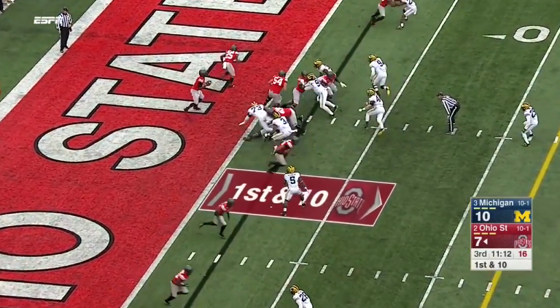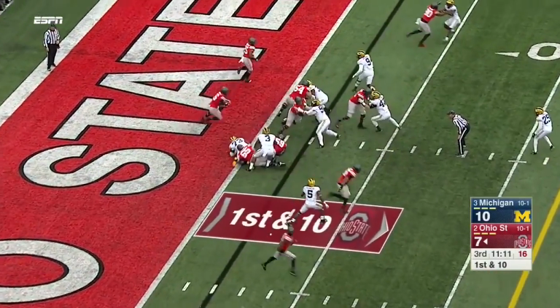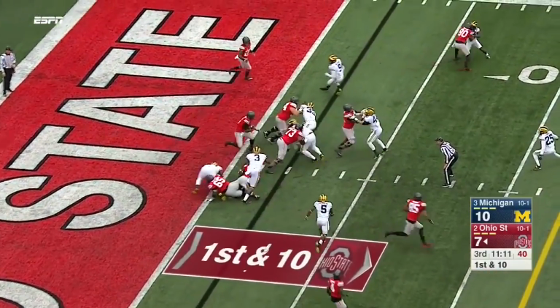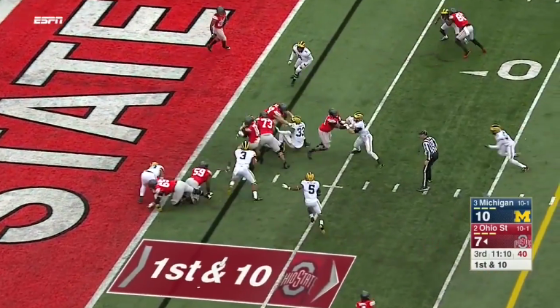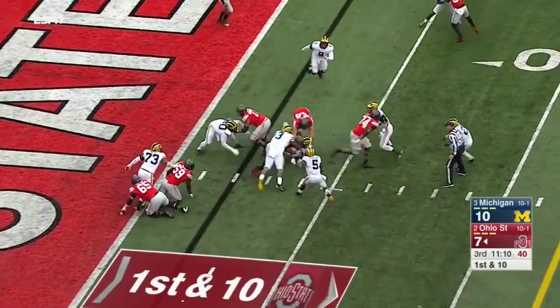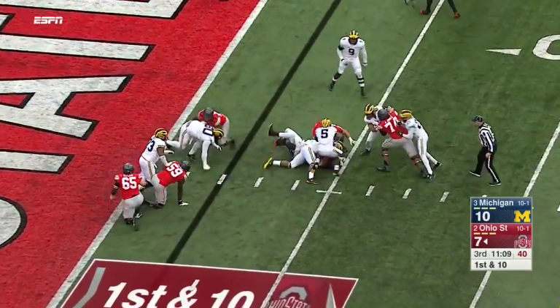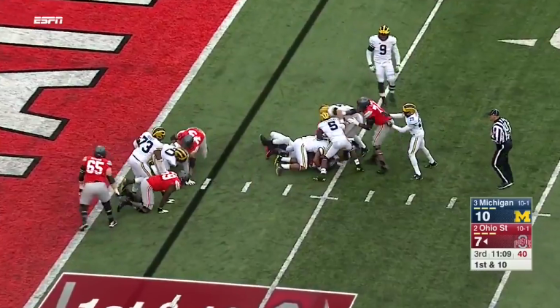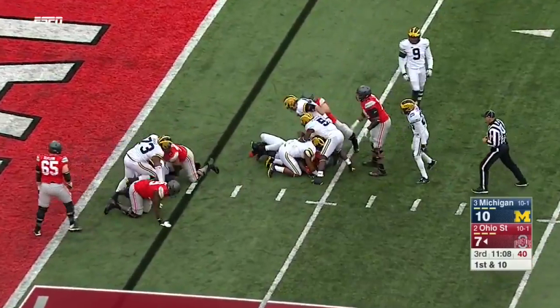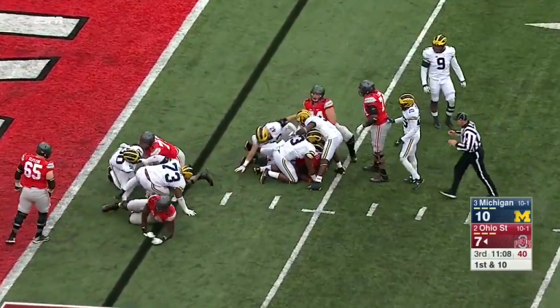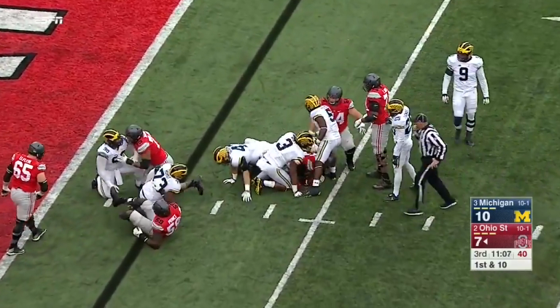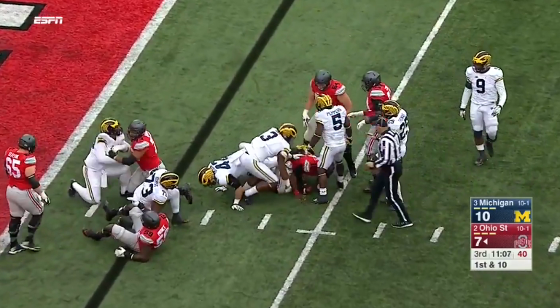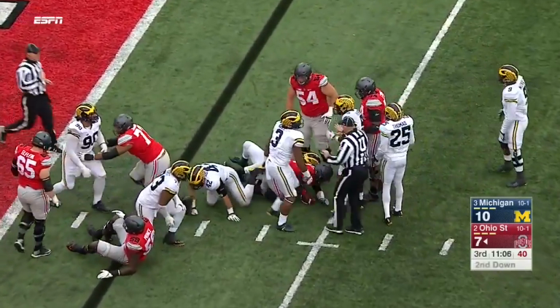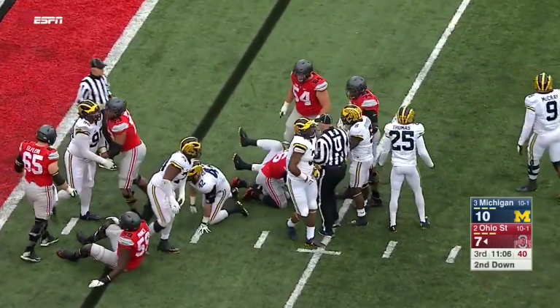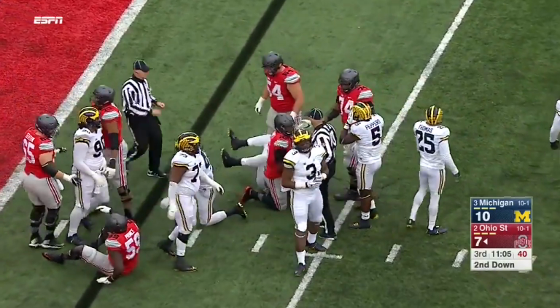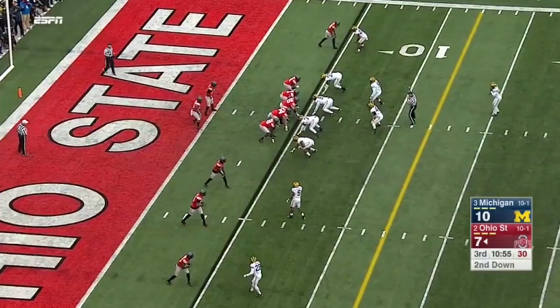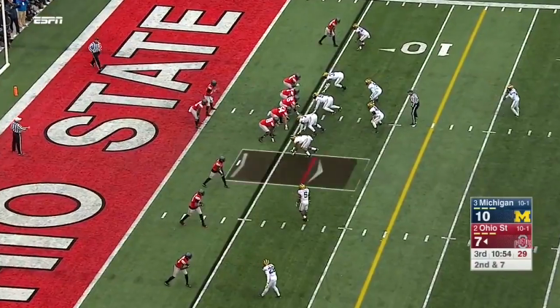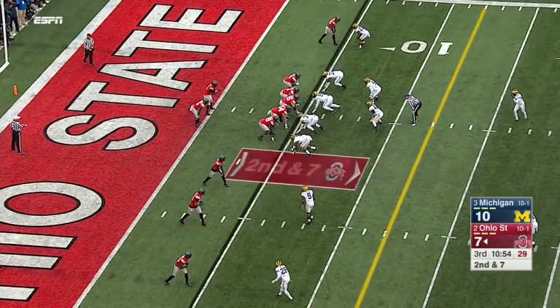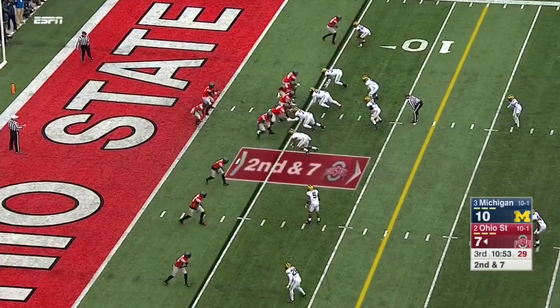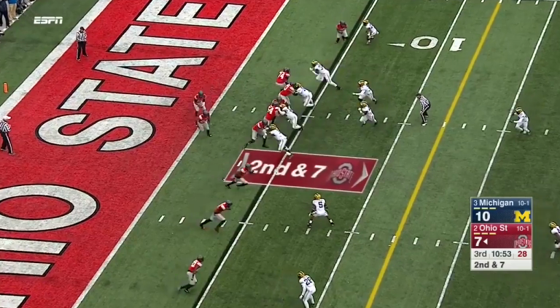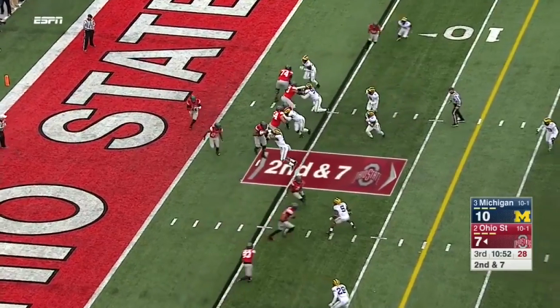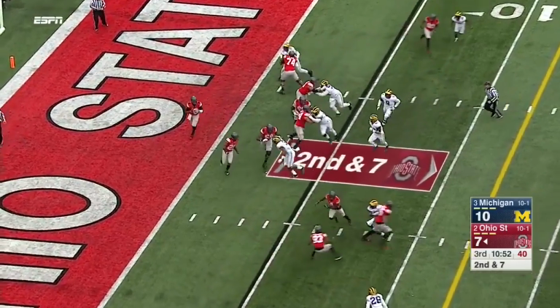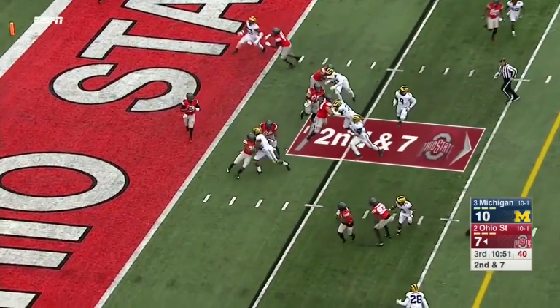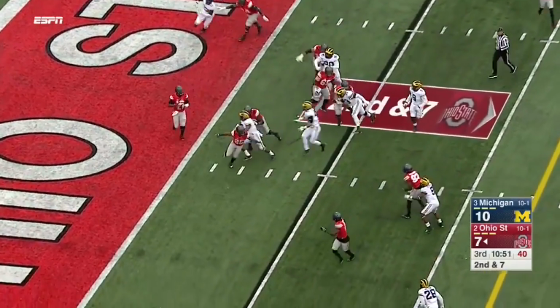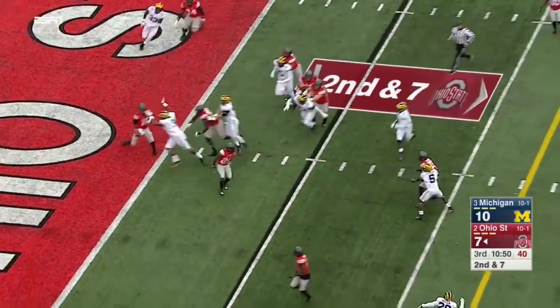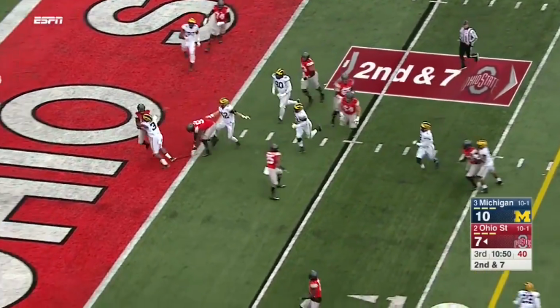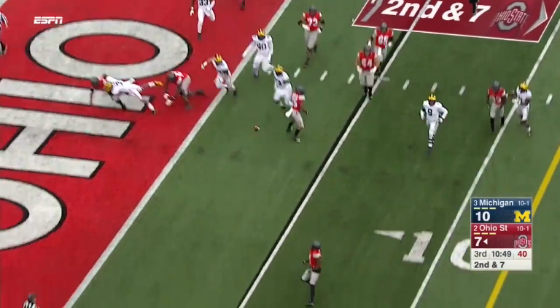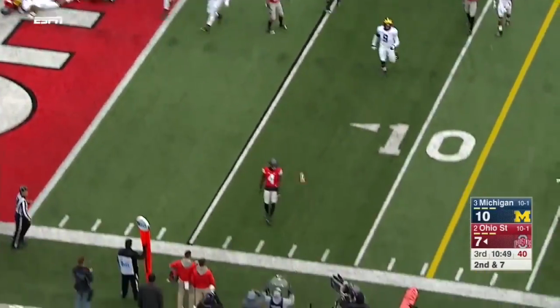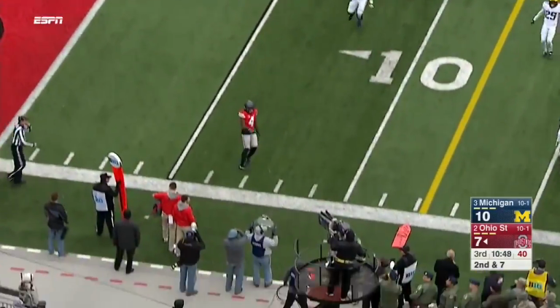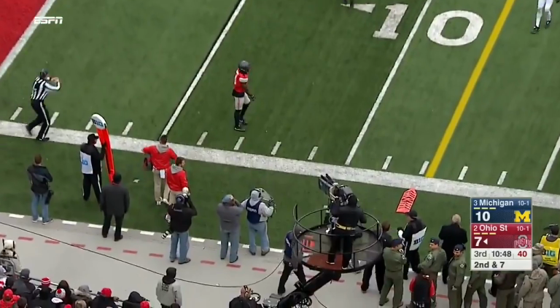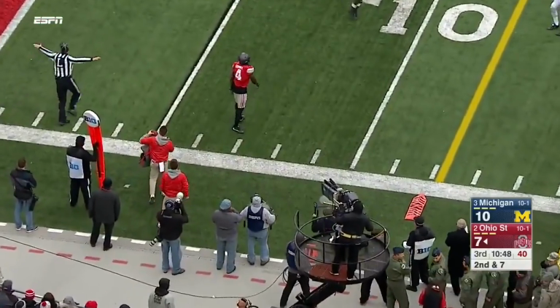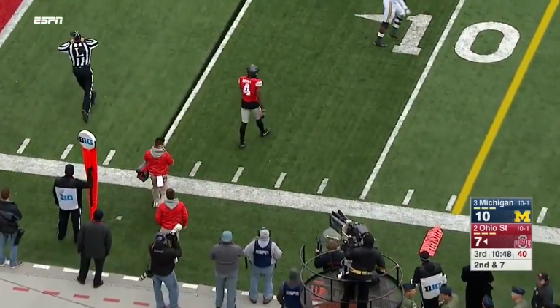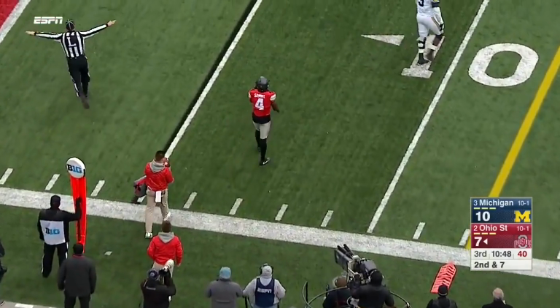Once again, the Buckeyes pinned back in awful field position. Barrett spins for a few yards. It's quick slants — it's the quick game; you get the ball out quickly. Barrett rolling in the end zone, just has to avoid the sack and the safety.